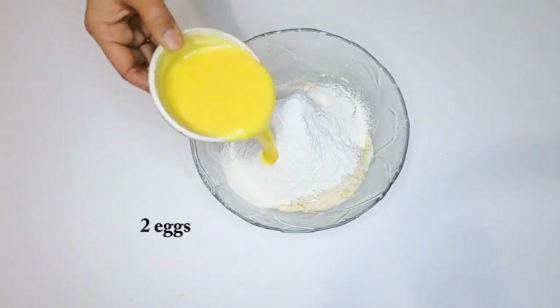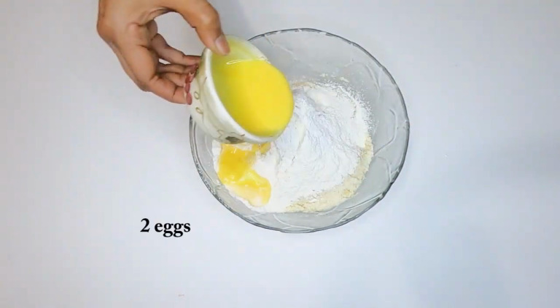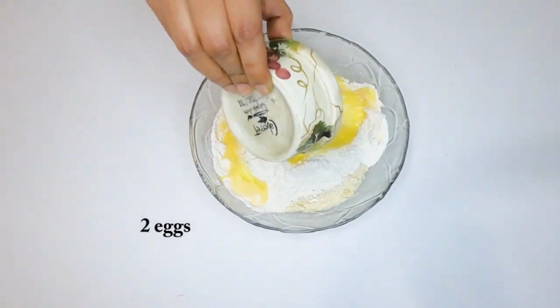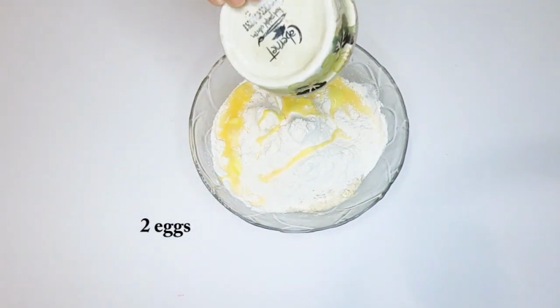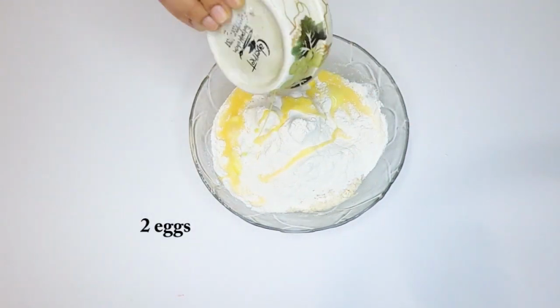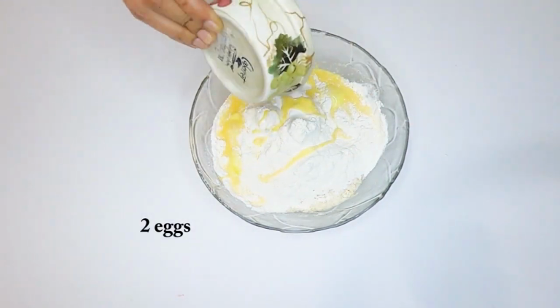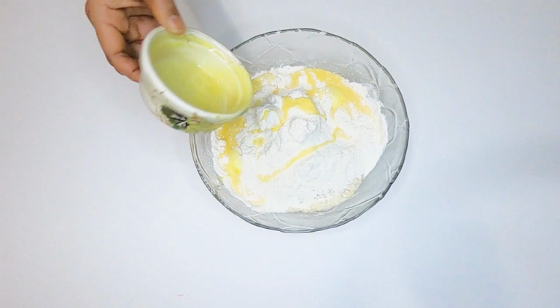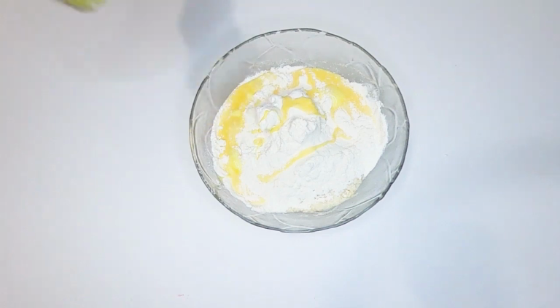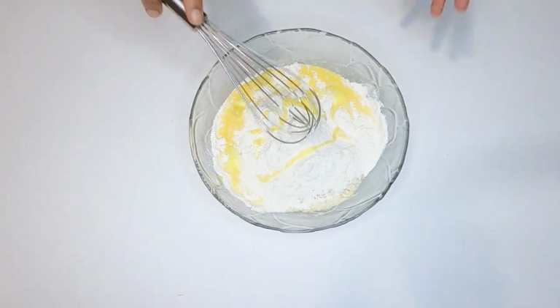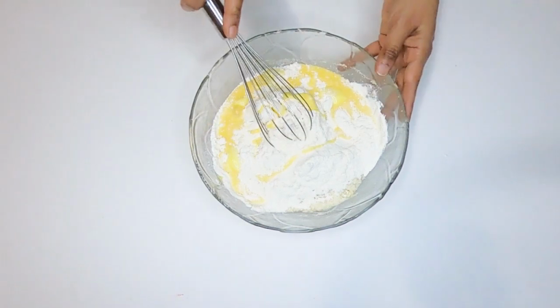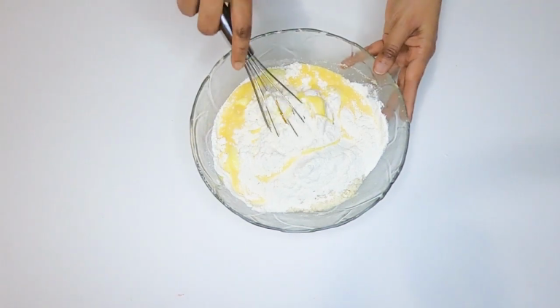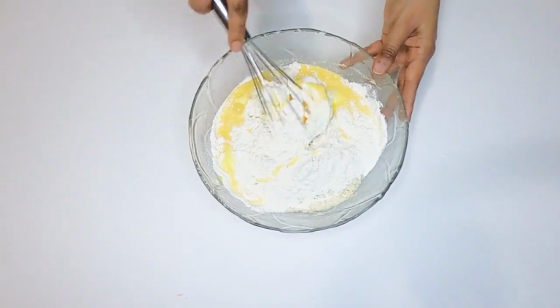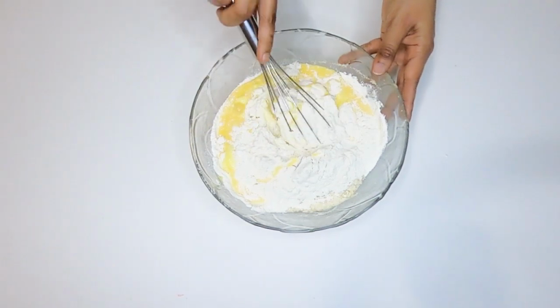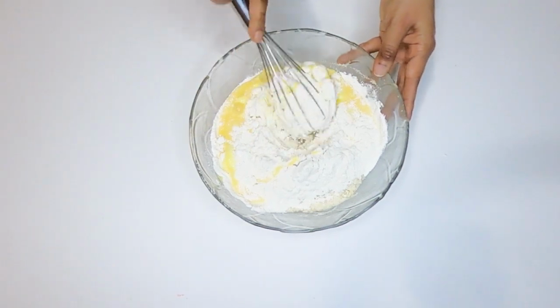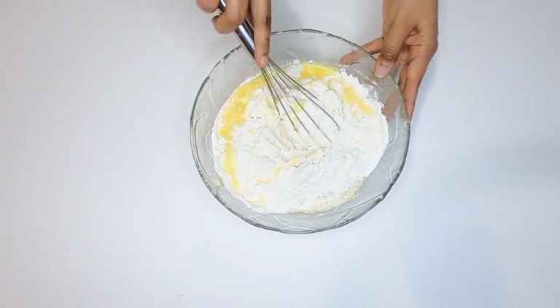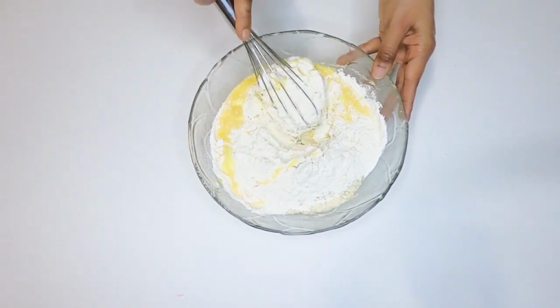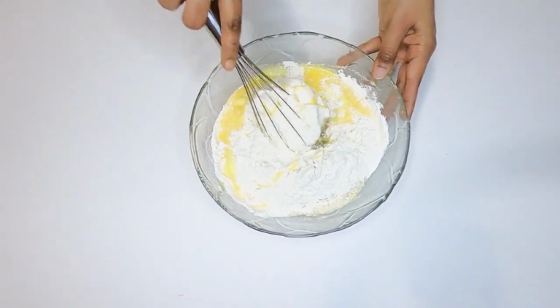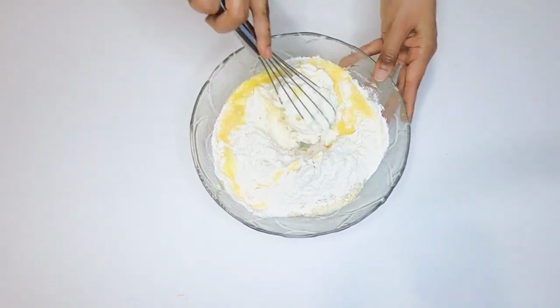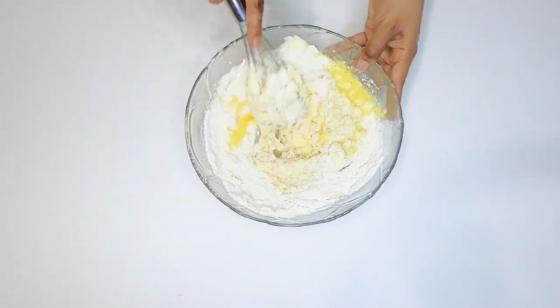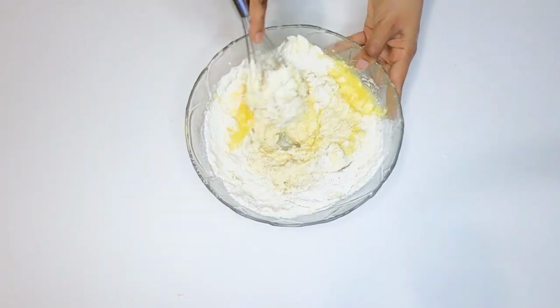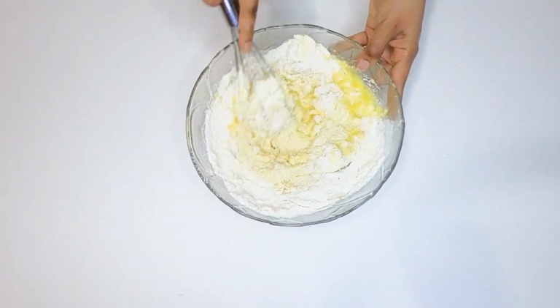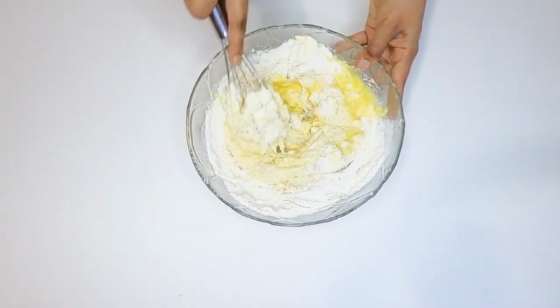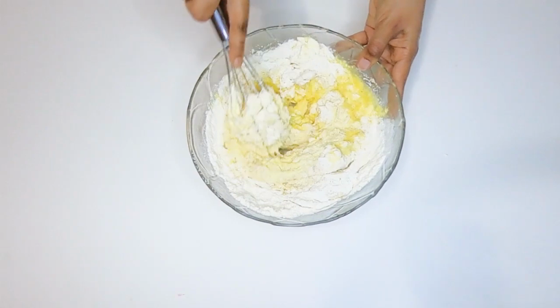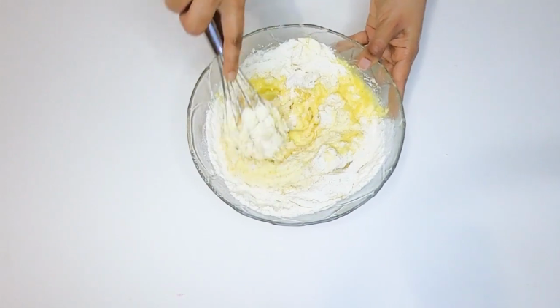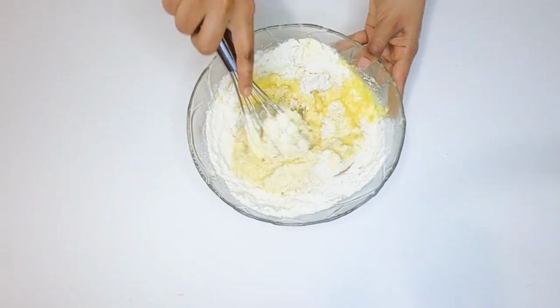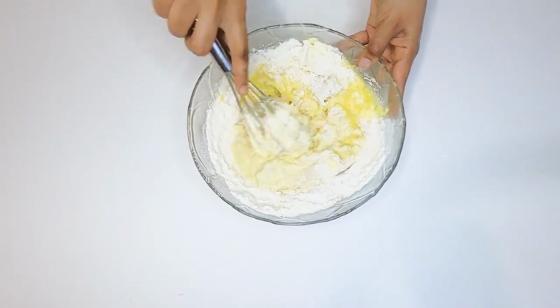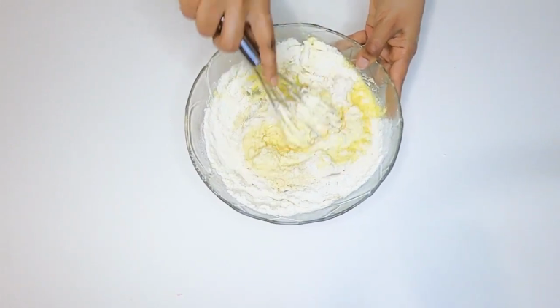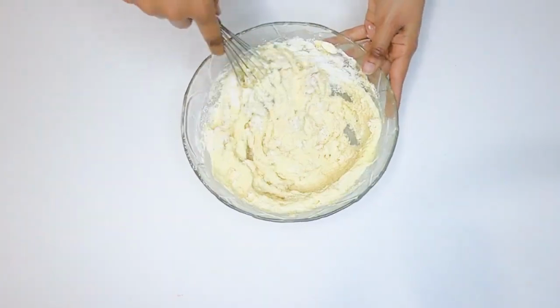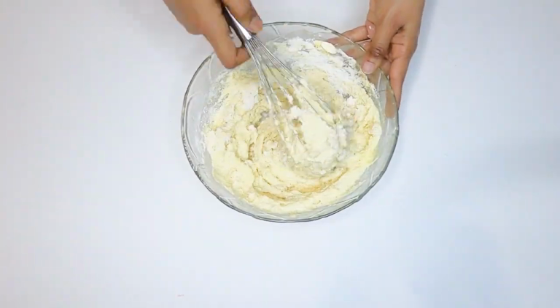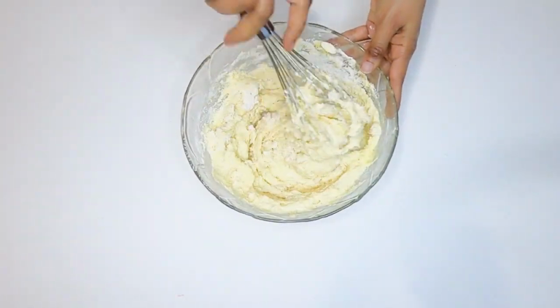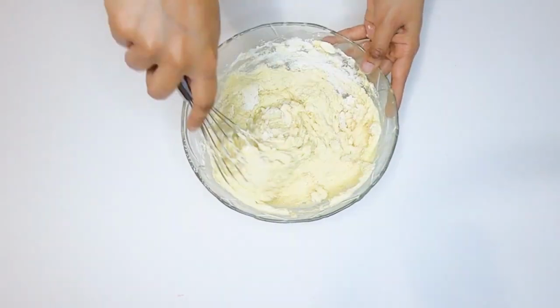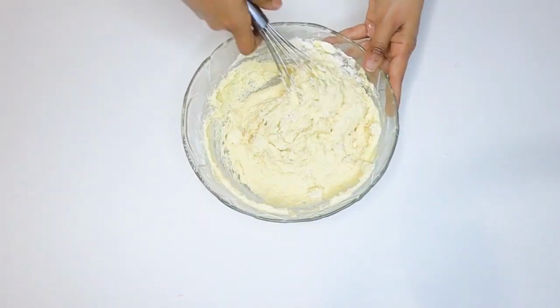Pour on a small loaf of bread and add some cooked potato seeds. Add half of bread in this bowl.